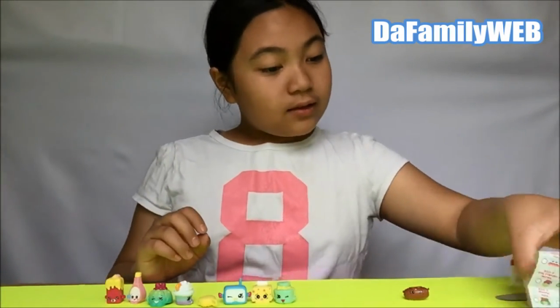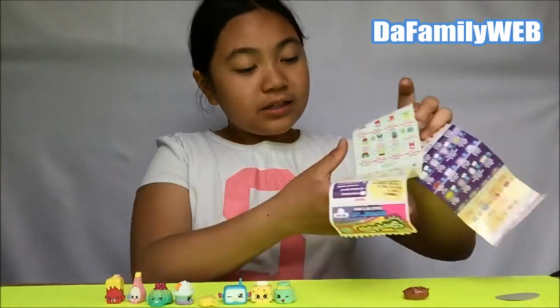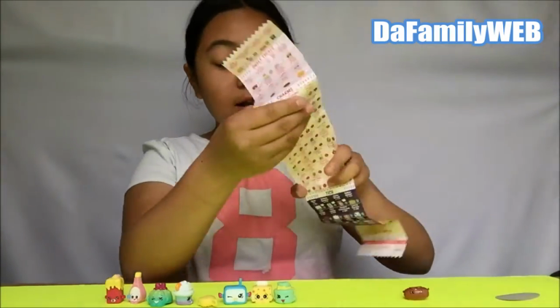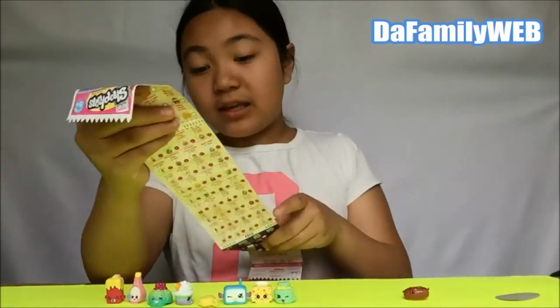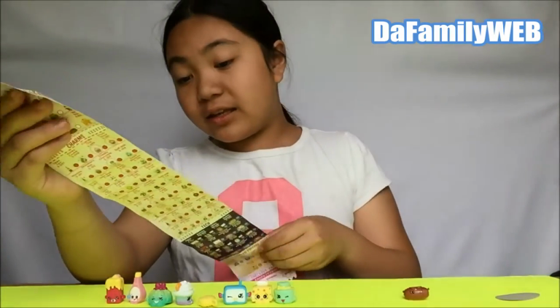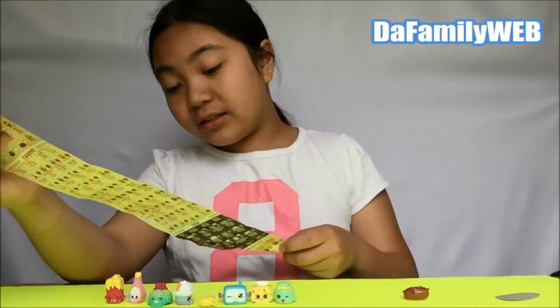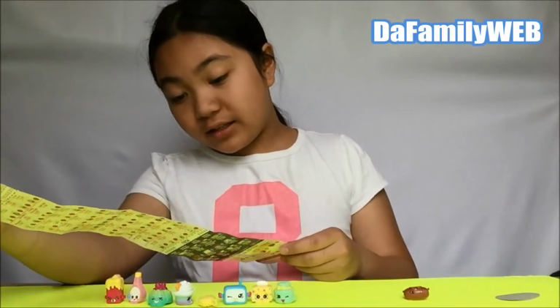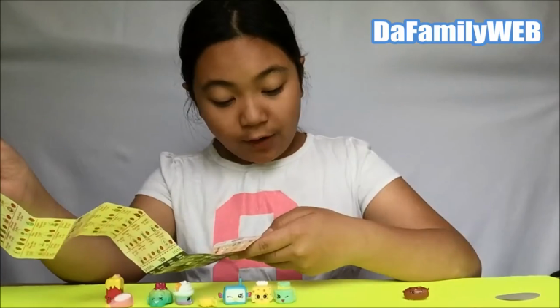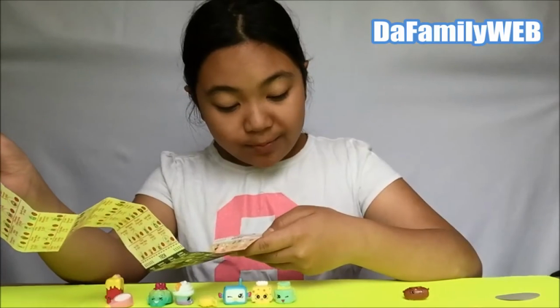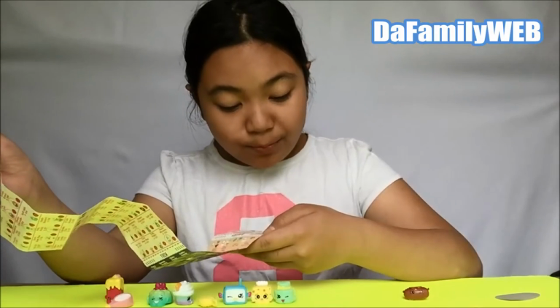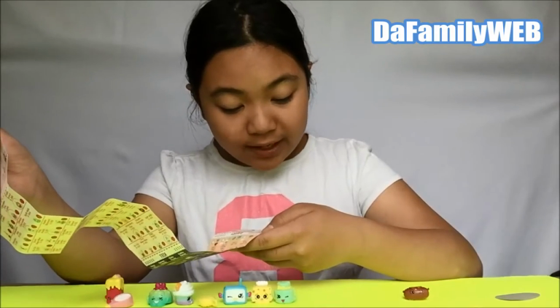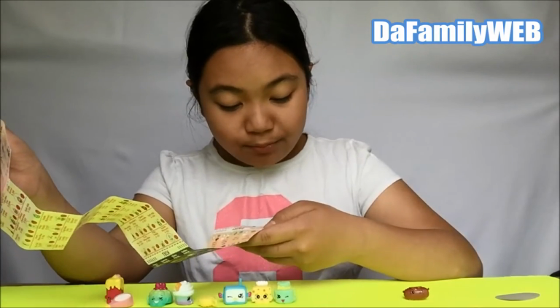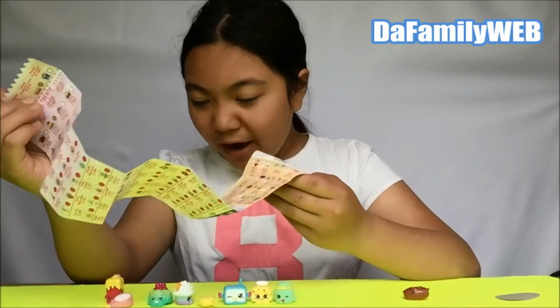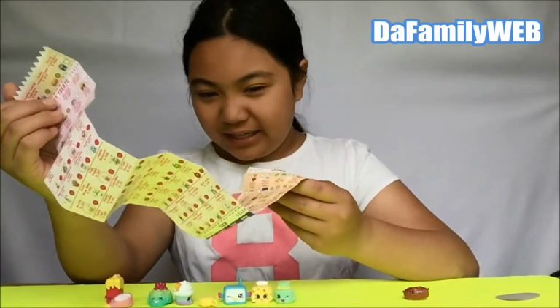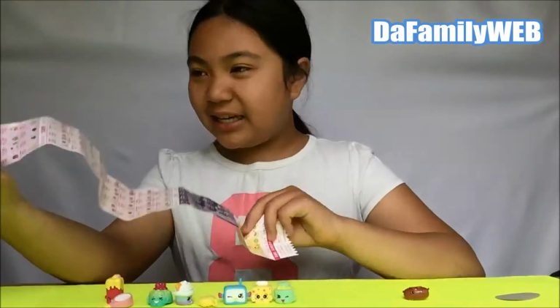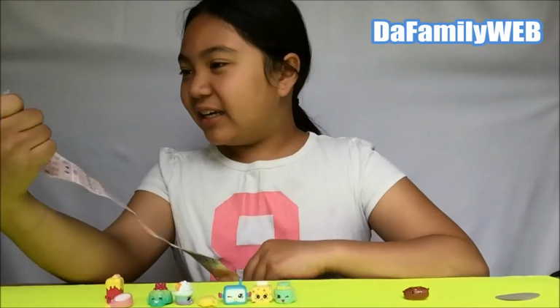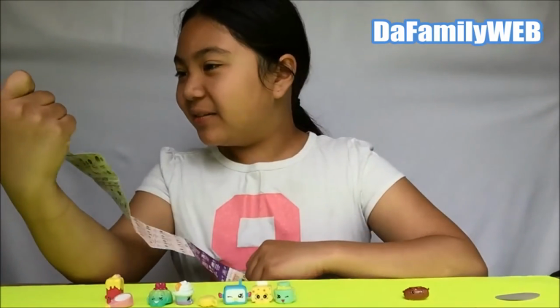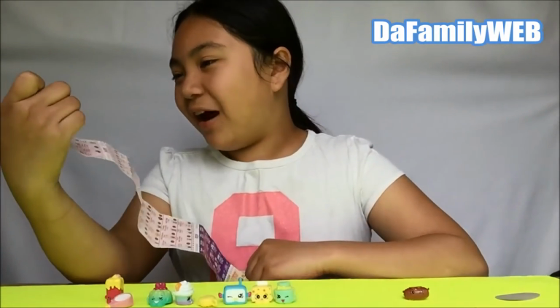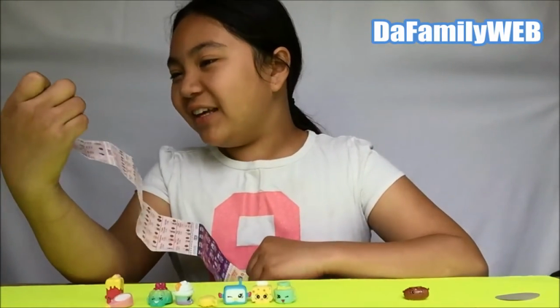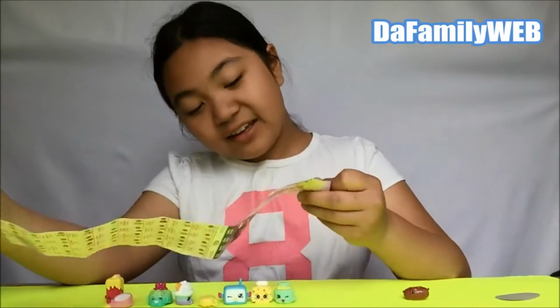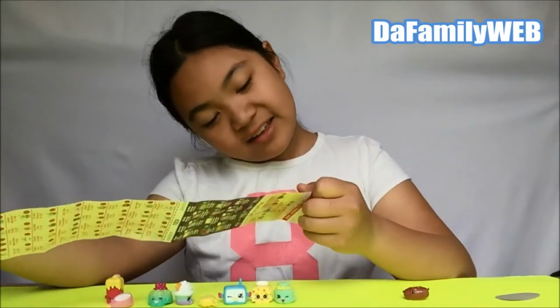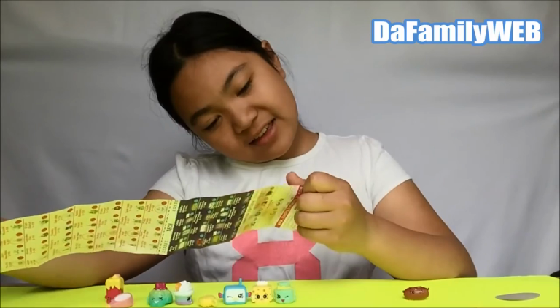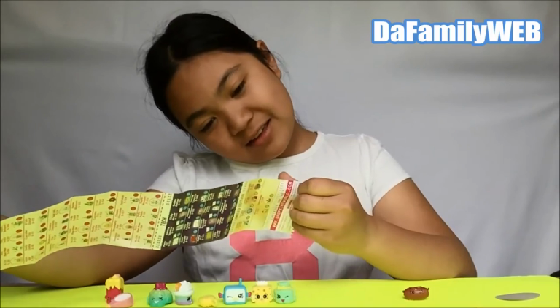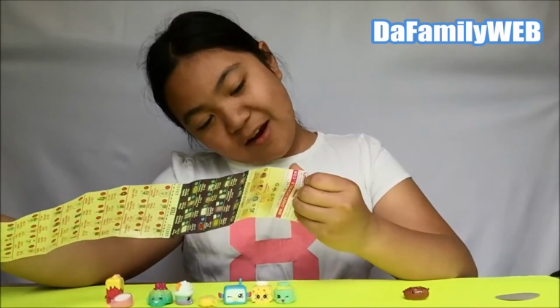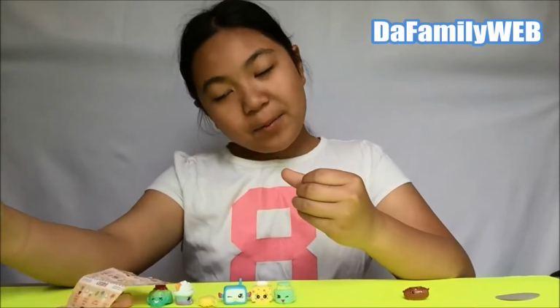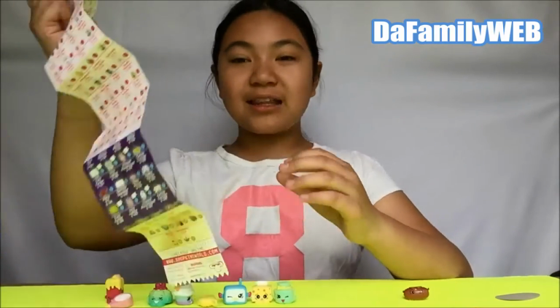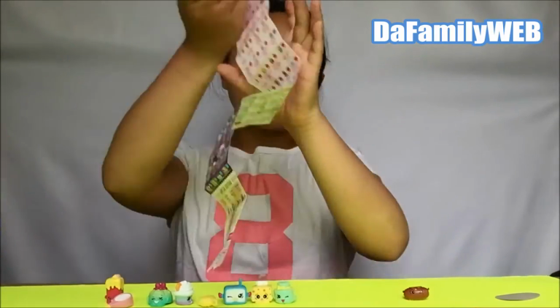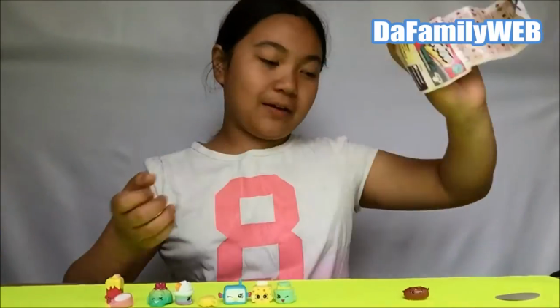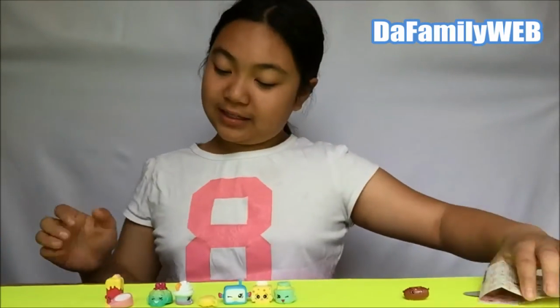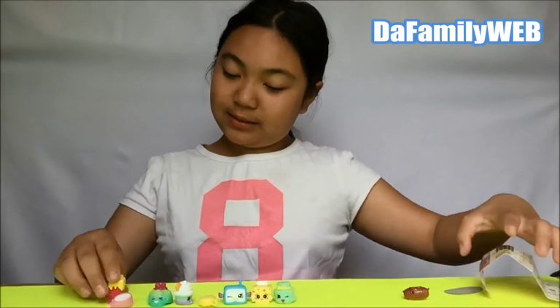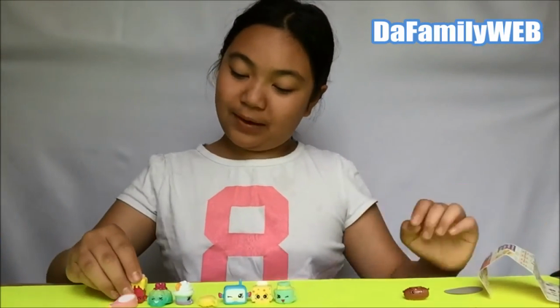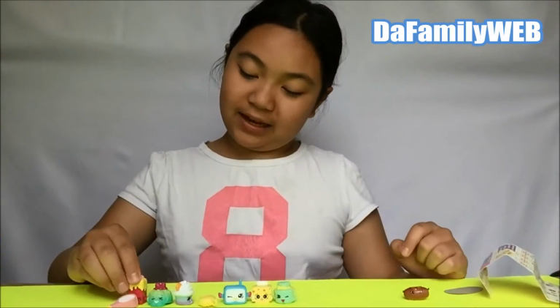This one is called Brittany brownie. Because the other colors are brown, okay - so this is the pink brownie then.